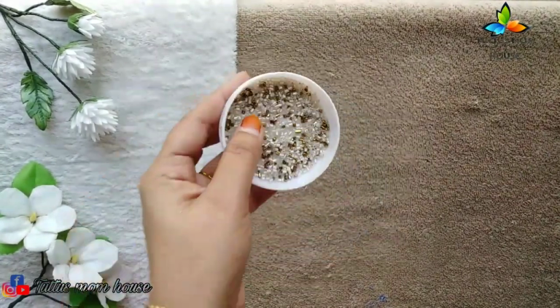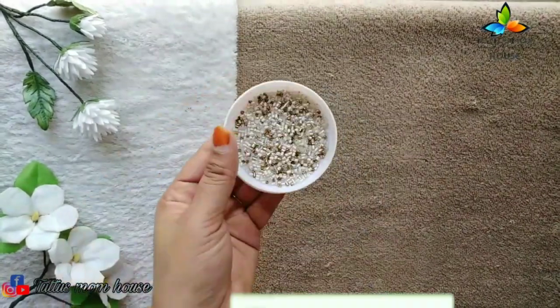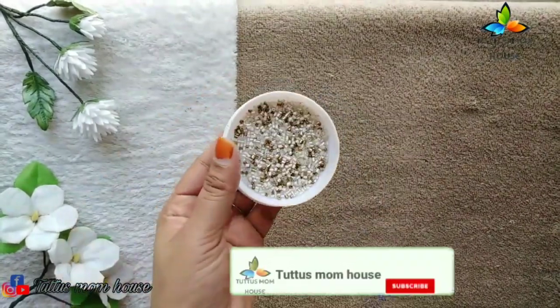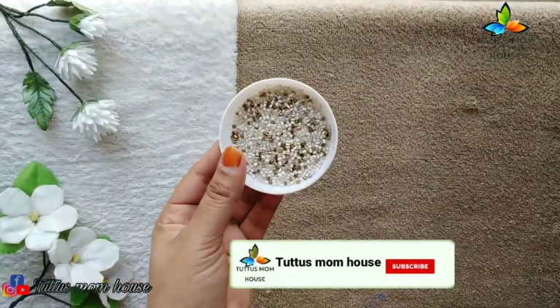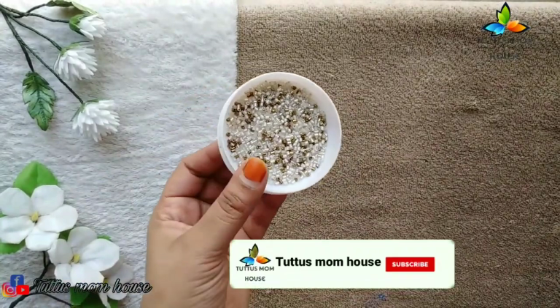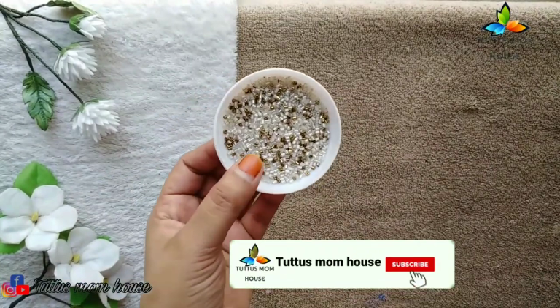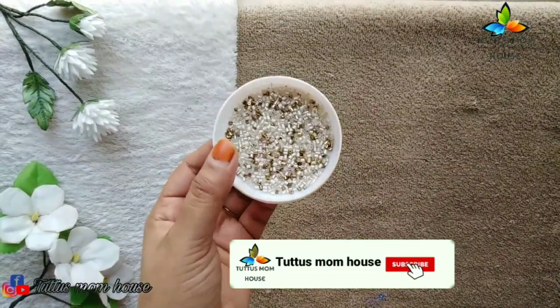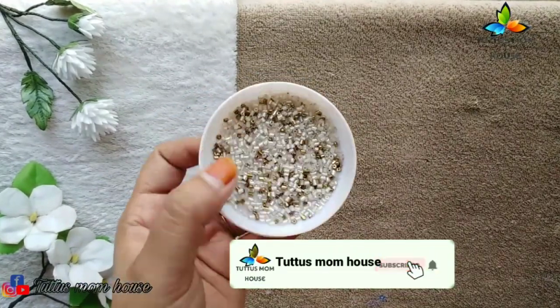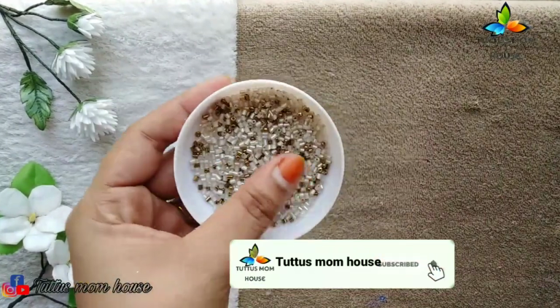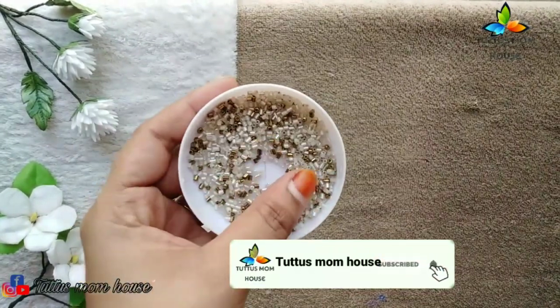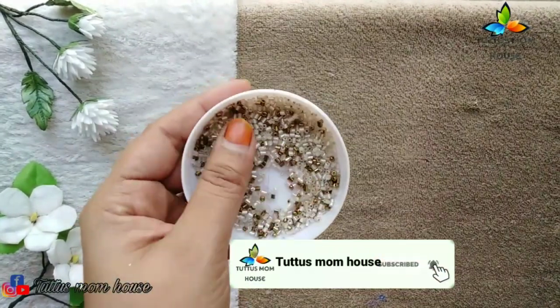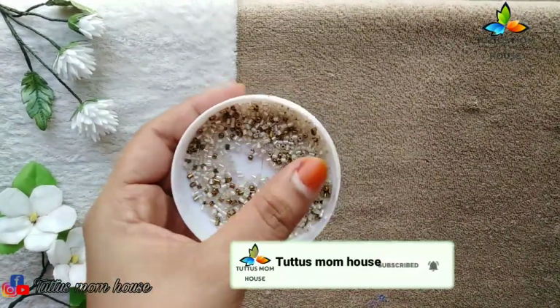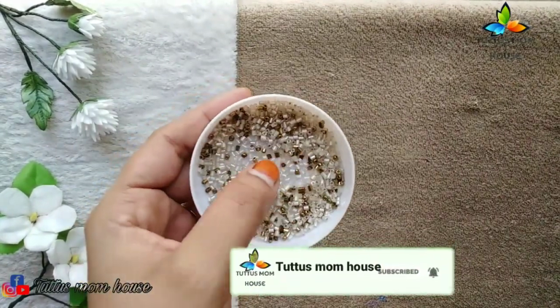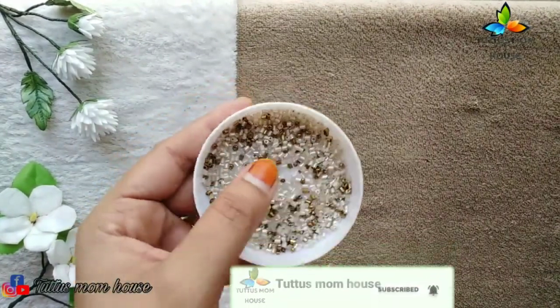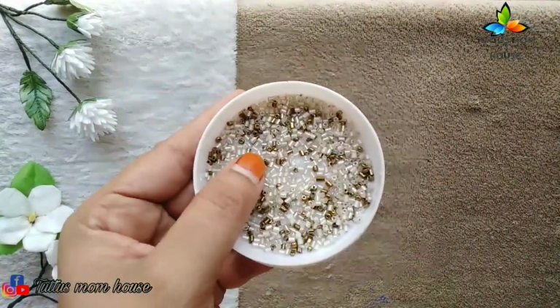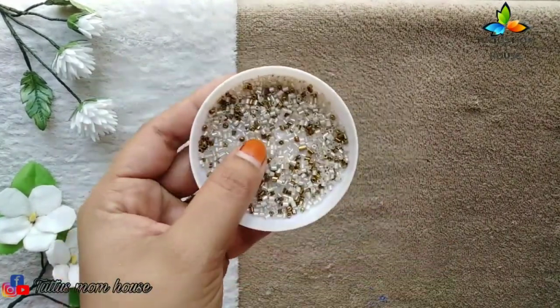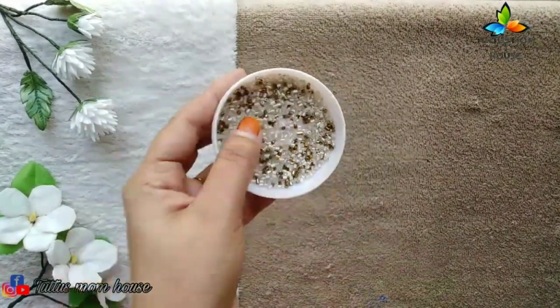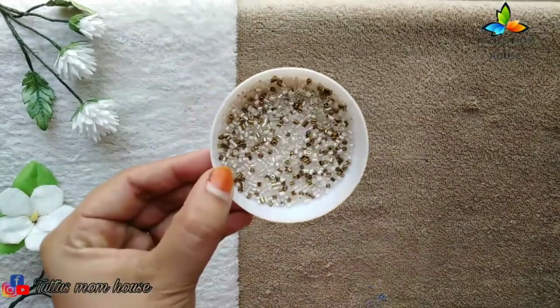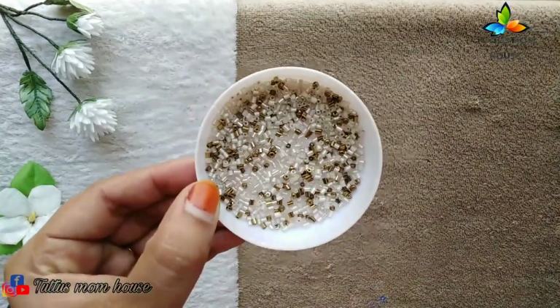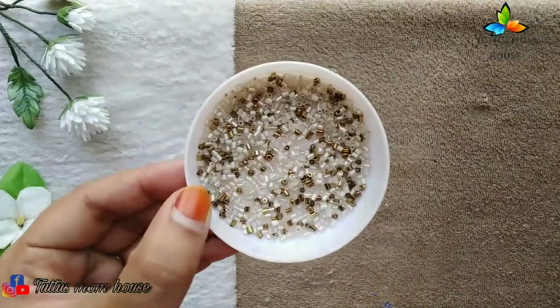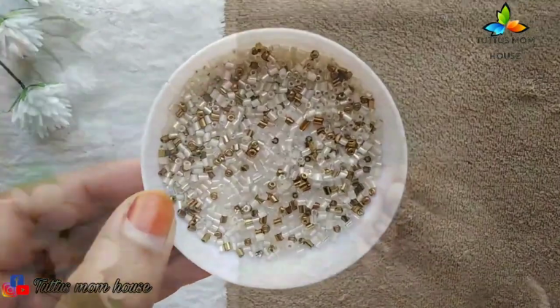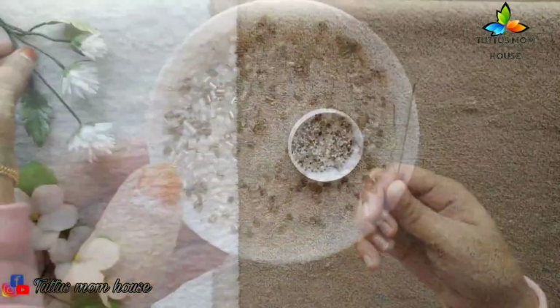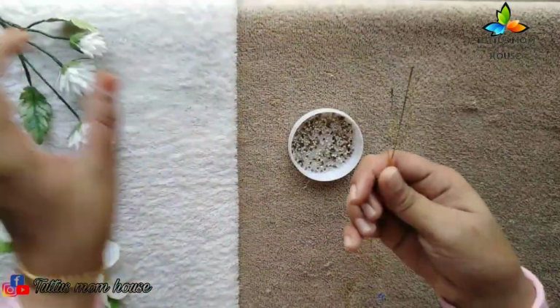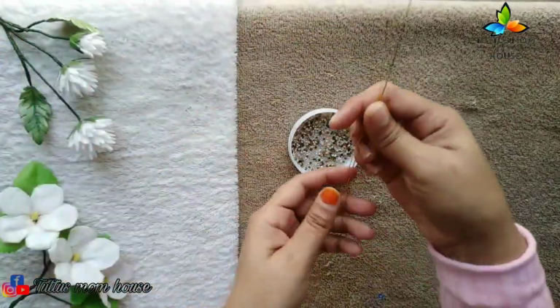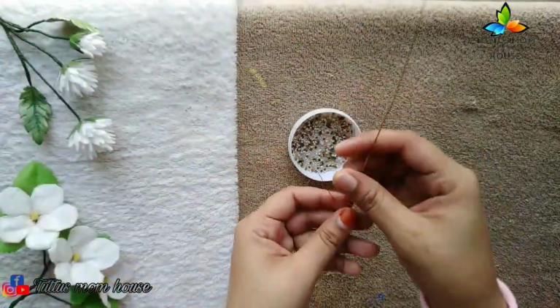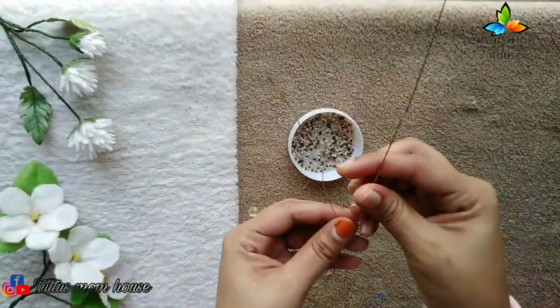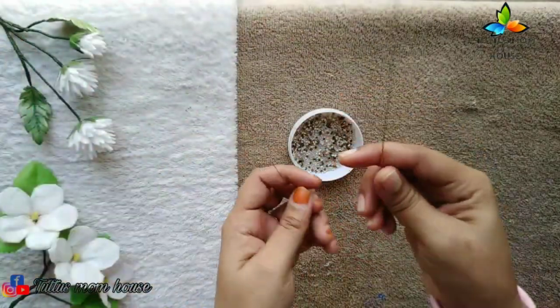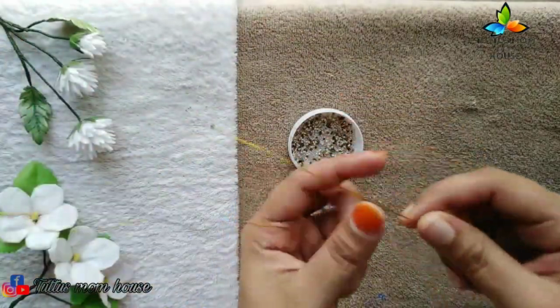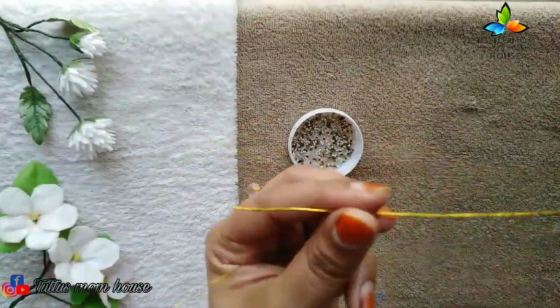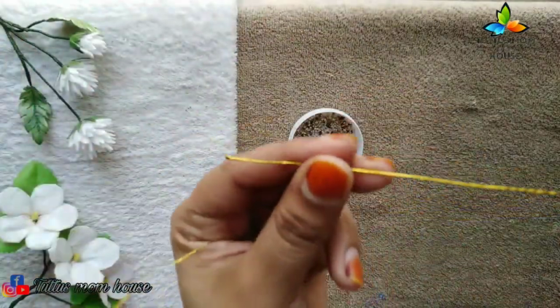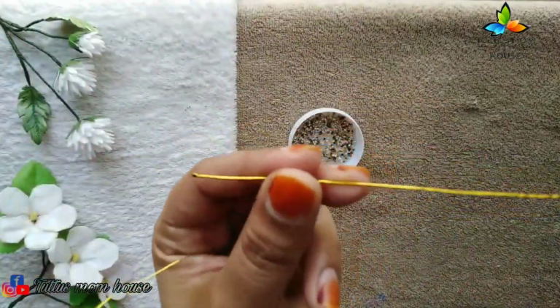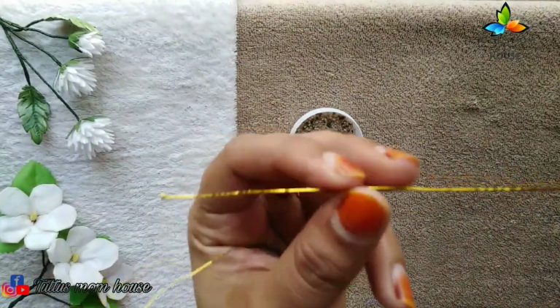I am going to make a little more. This is the product of my dress. I am going to make a ring in two.